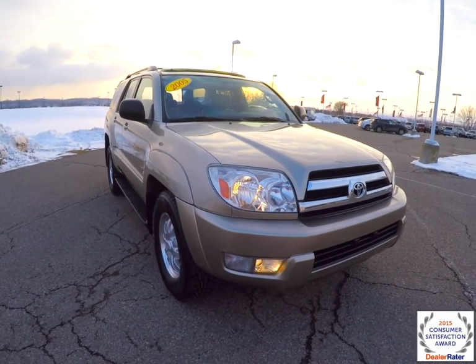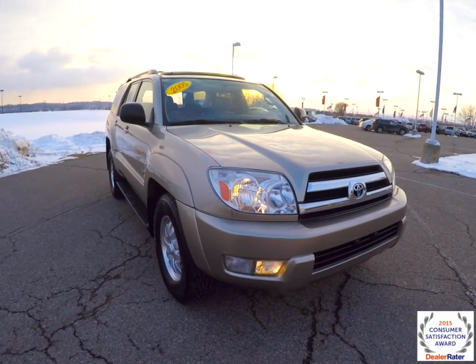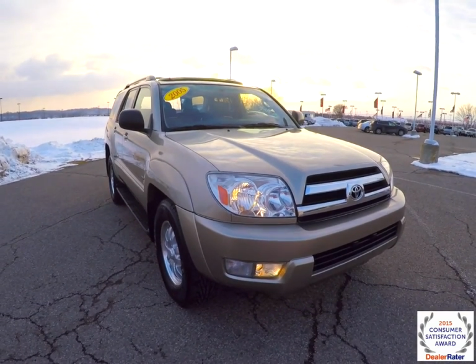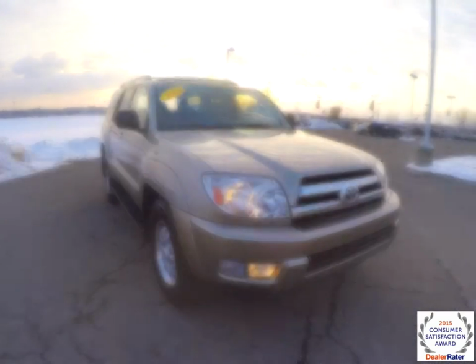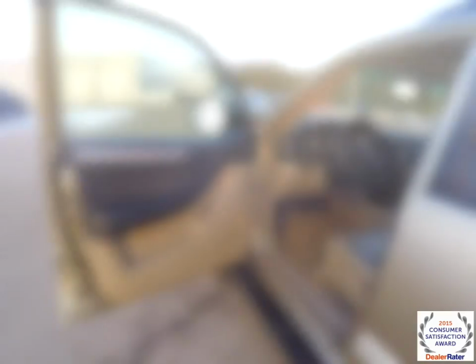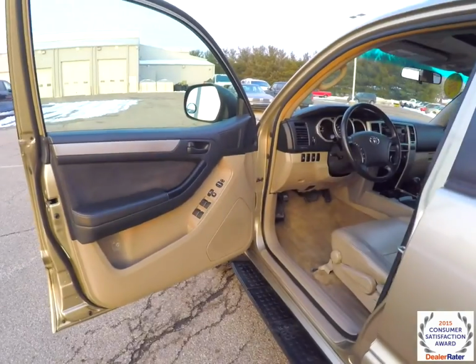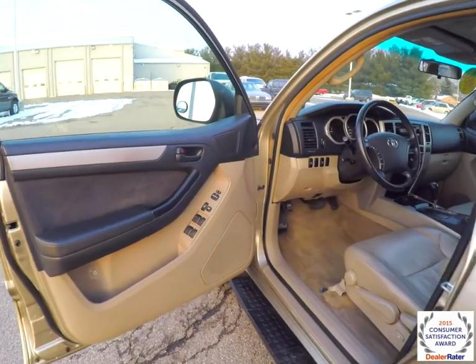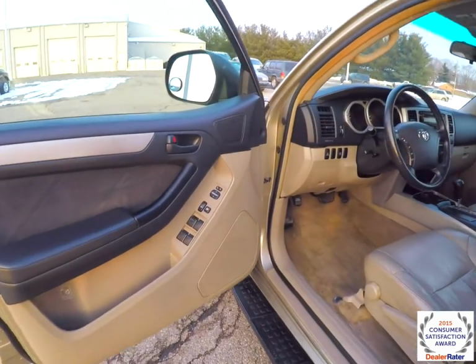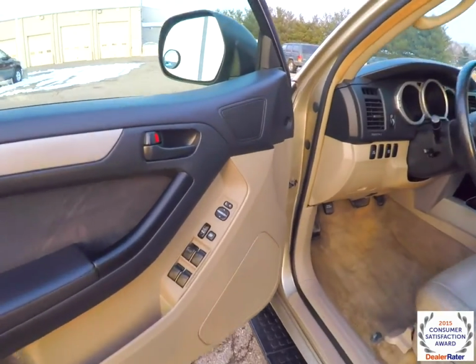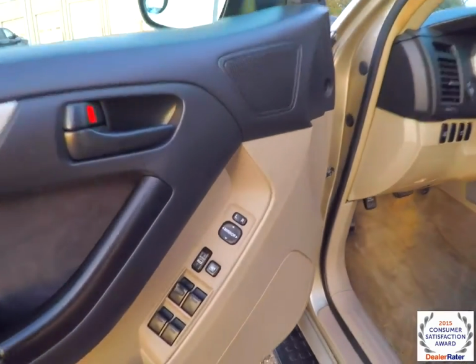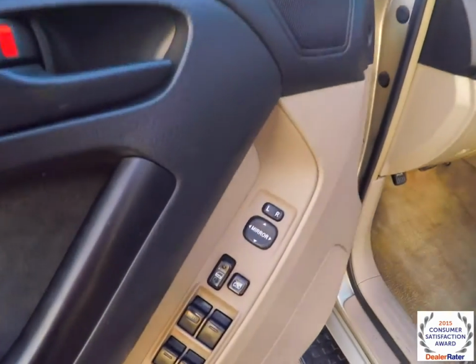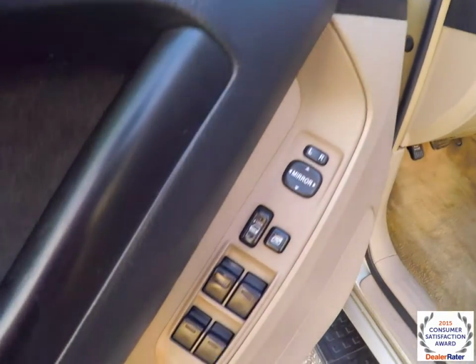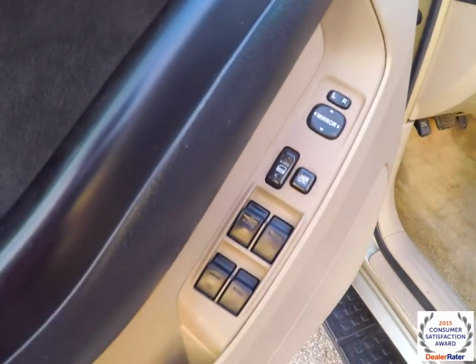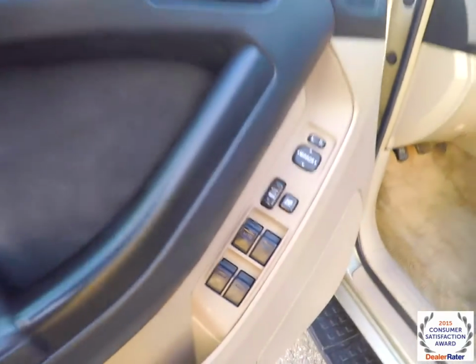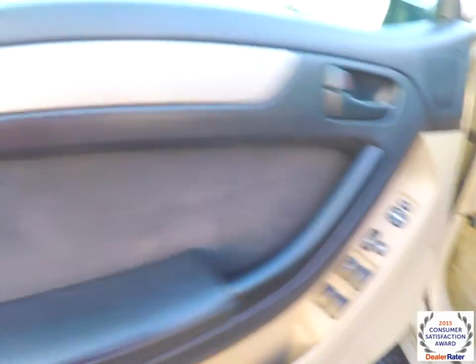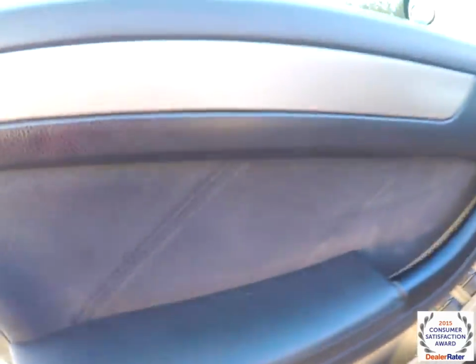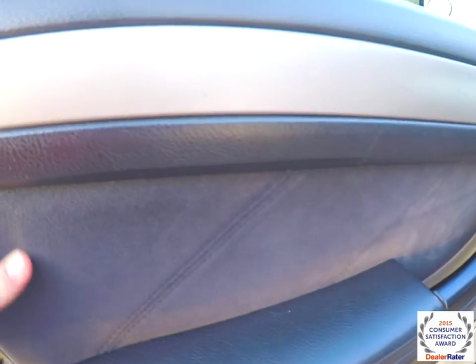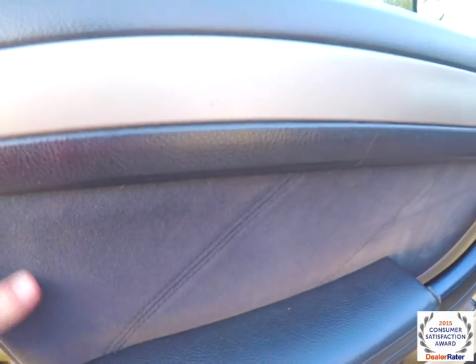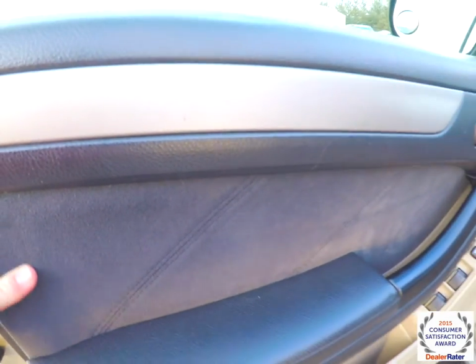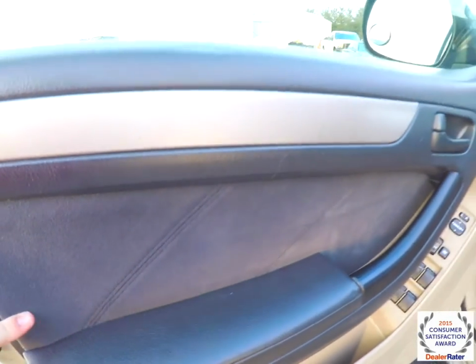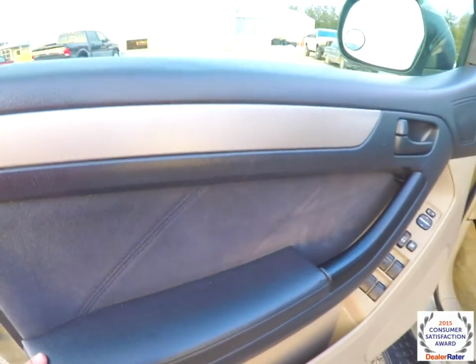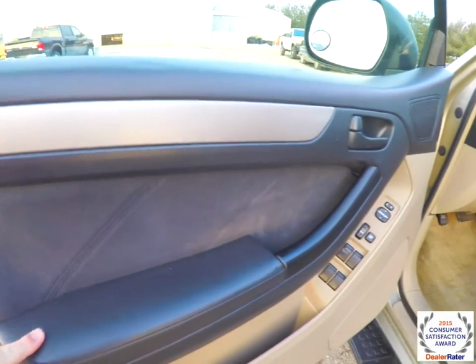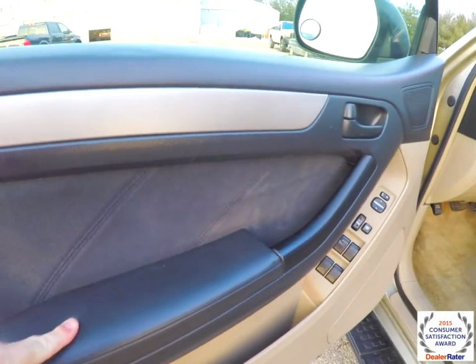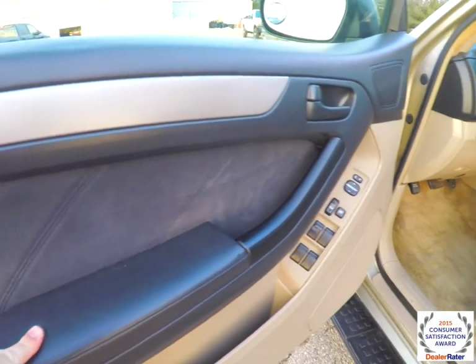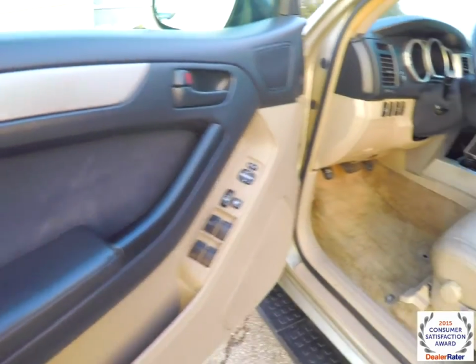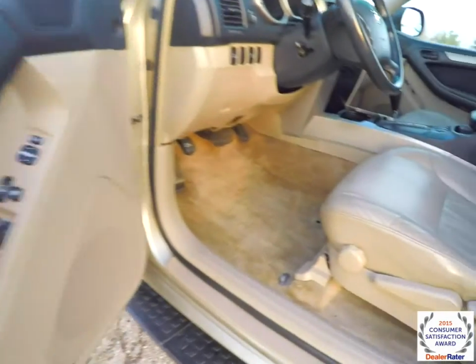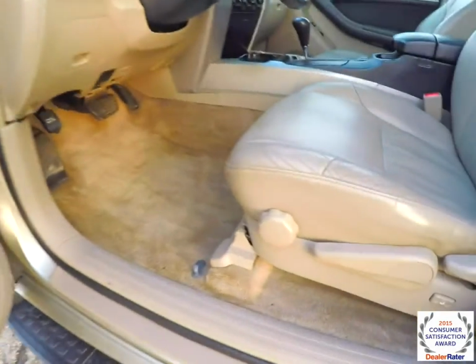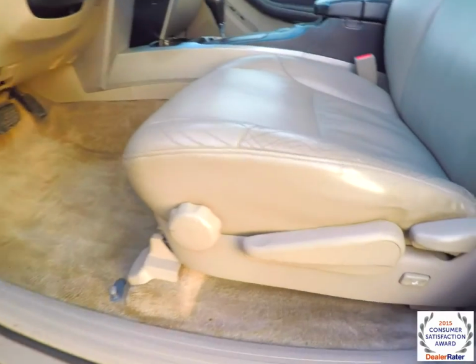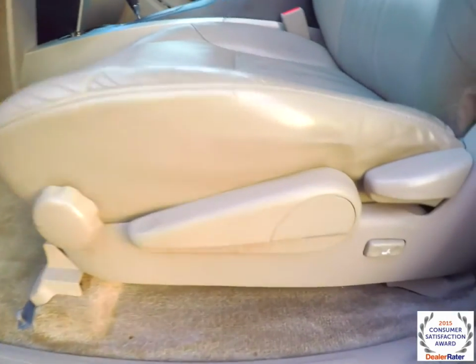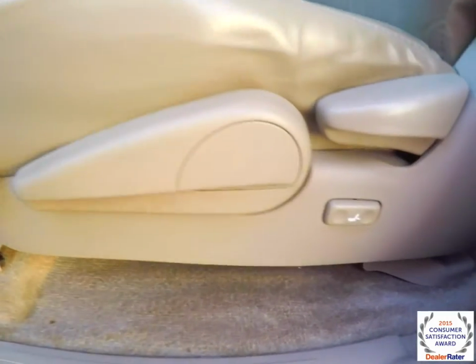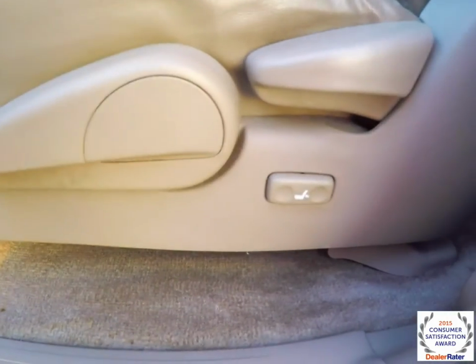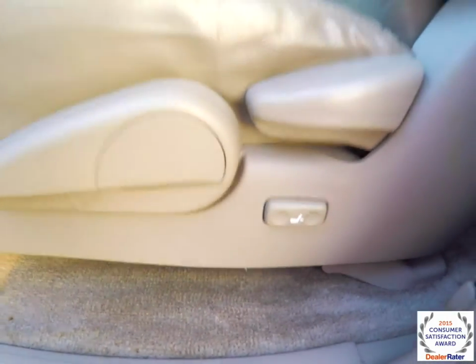Let's go take a look at the interior. Inside we have power mirrors, power windows, and power door locks. There's also a nice microfiber suede insert on the doors, a padded armrest, and manual seat adjust with power lumbar.